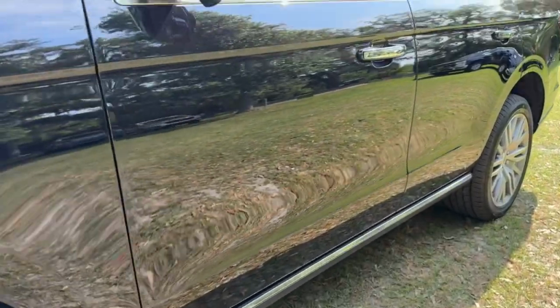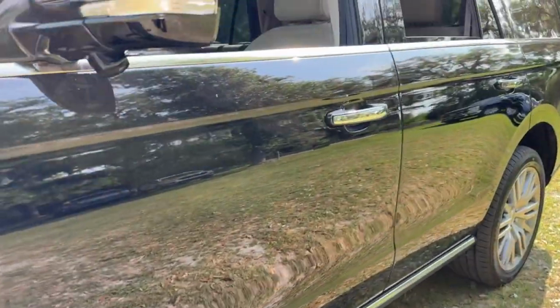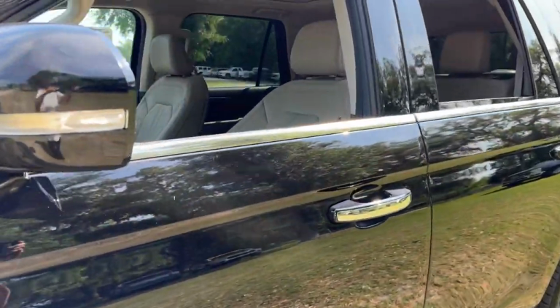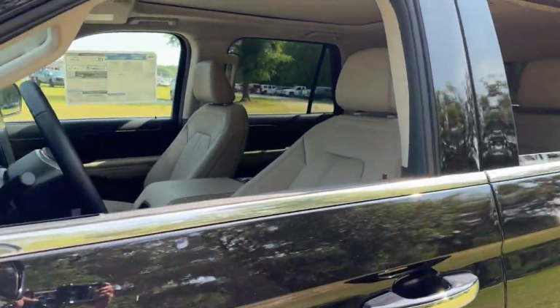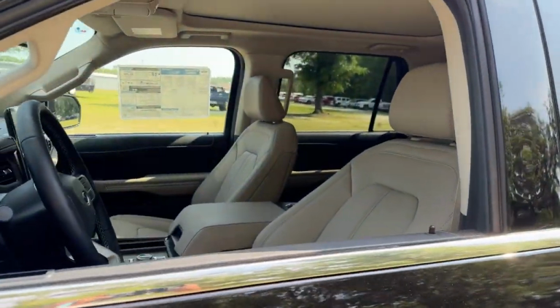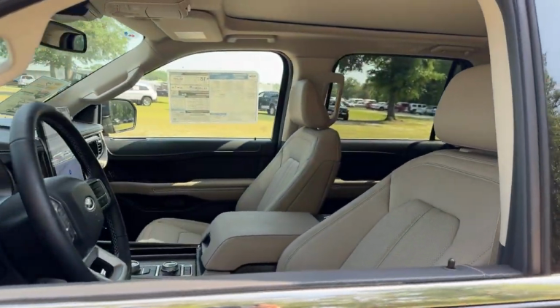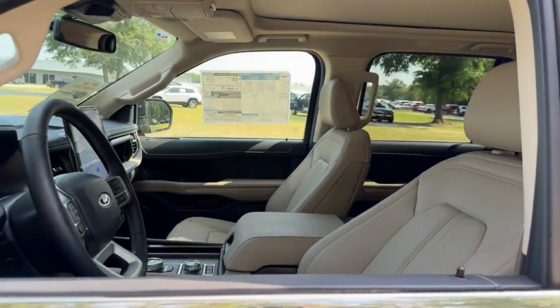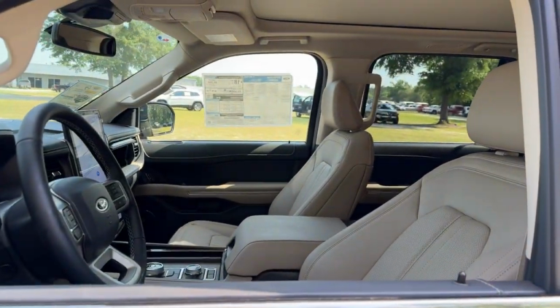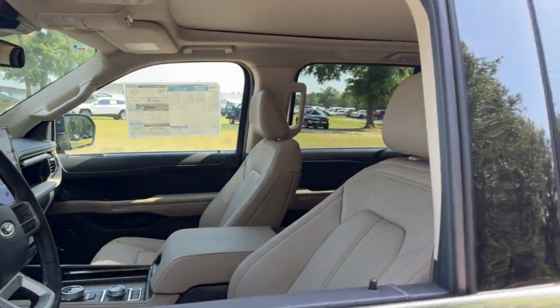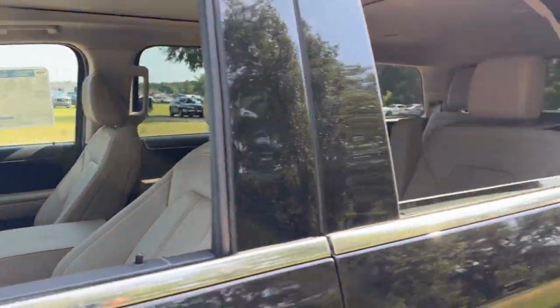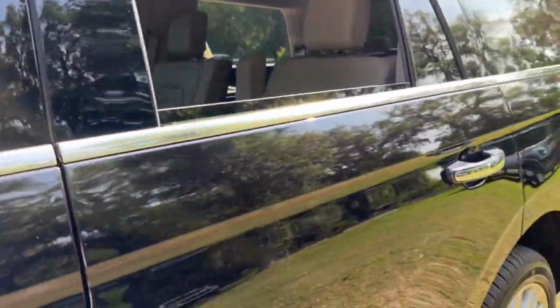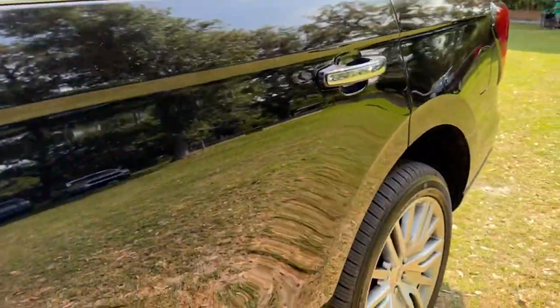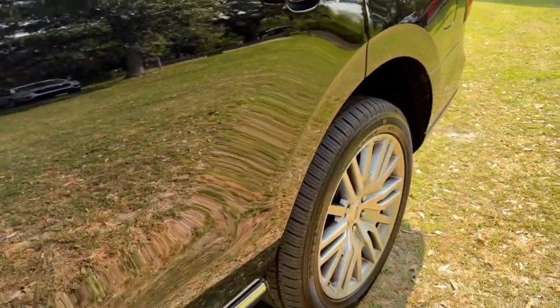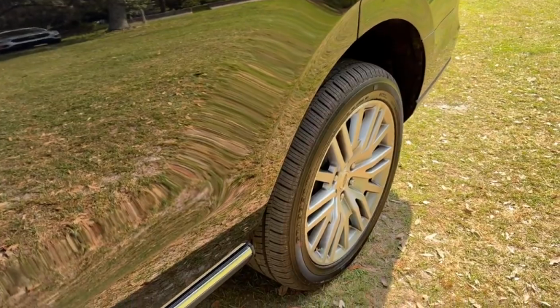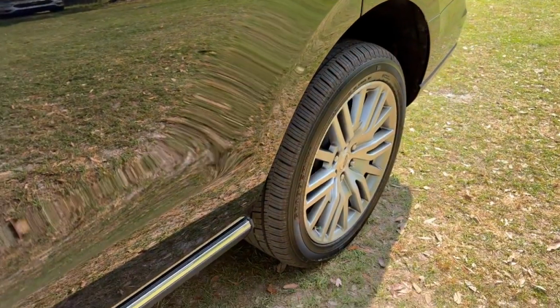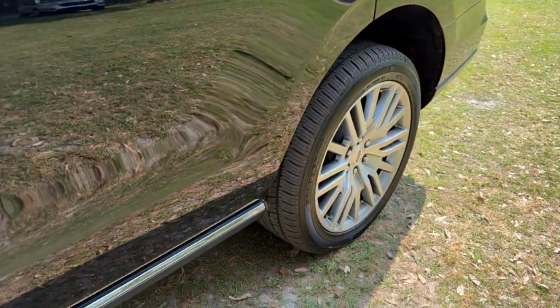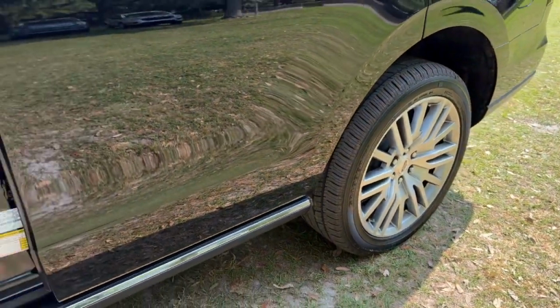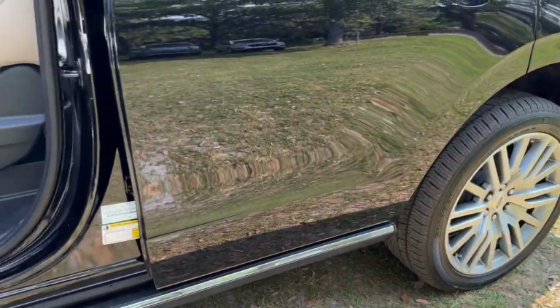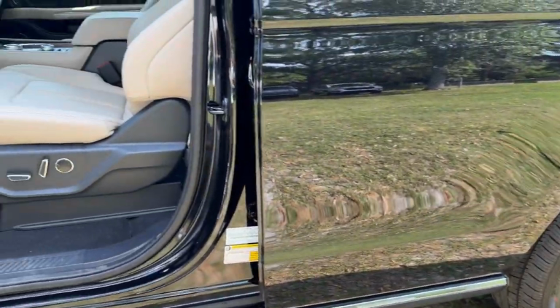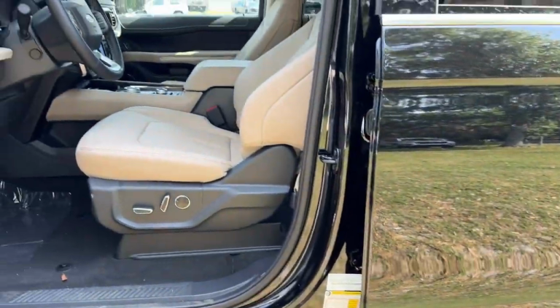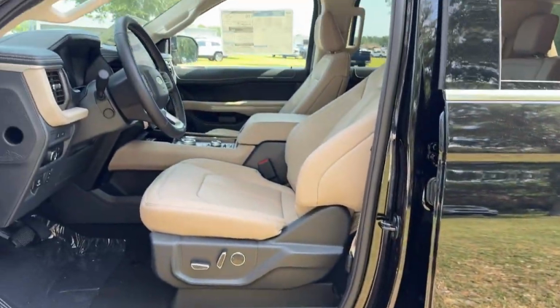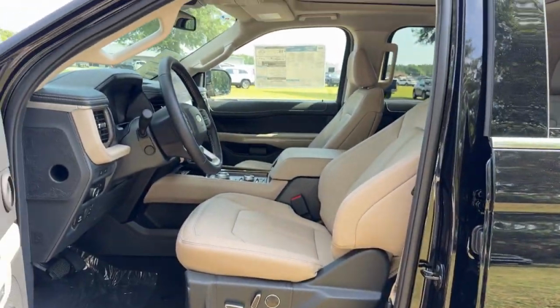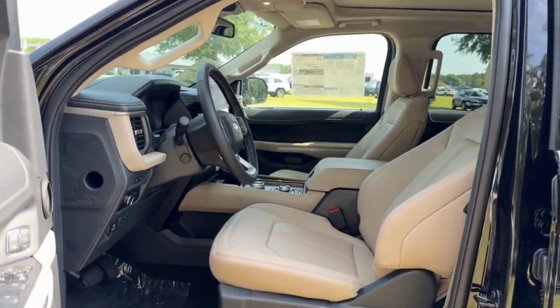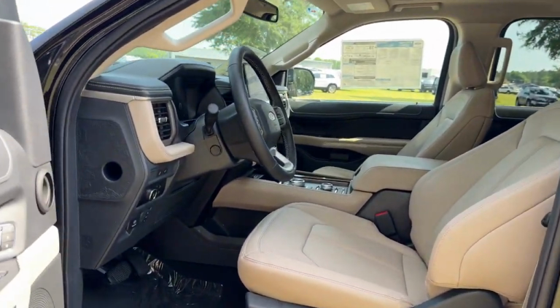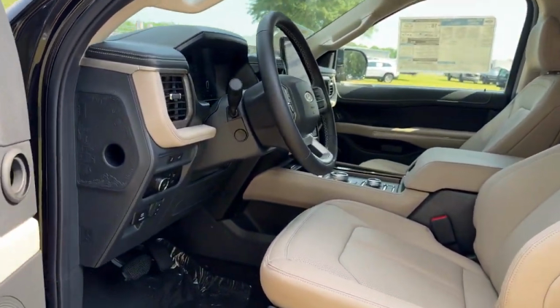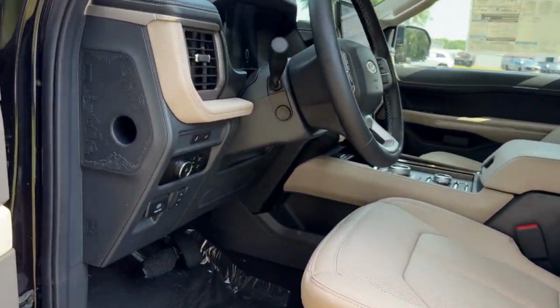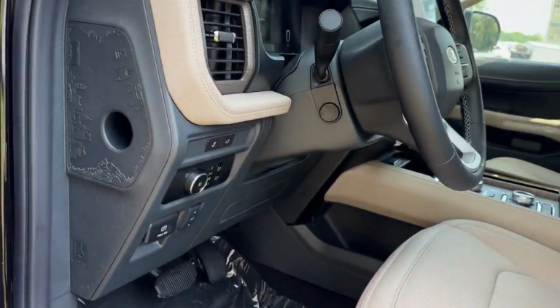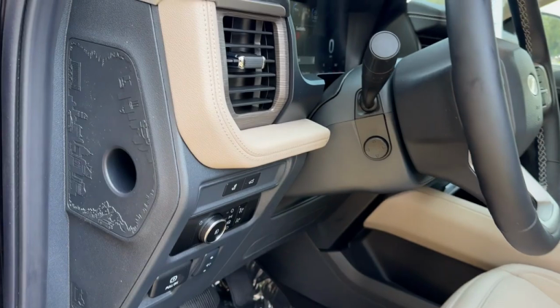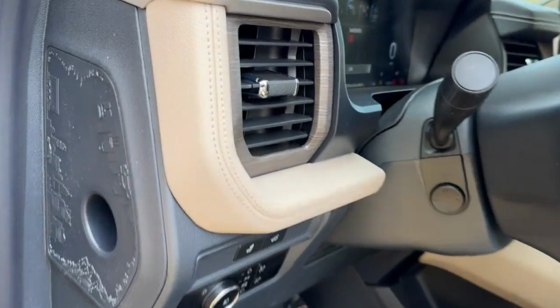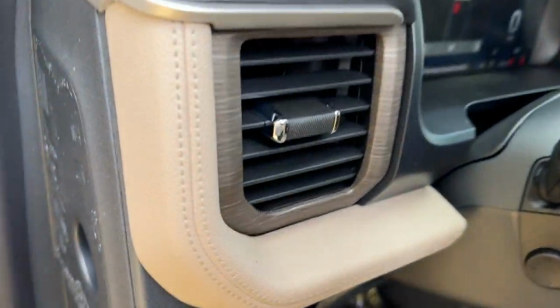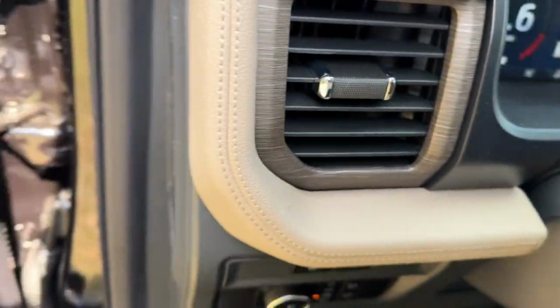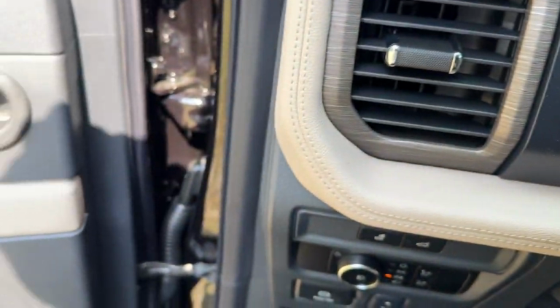With a spacious interior, exceptional cargo capacity, state-of-the-art infotainment system, and impressive towing capacity, this full-size SUV has your back in luxurious style.